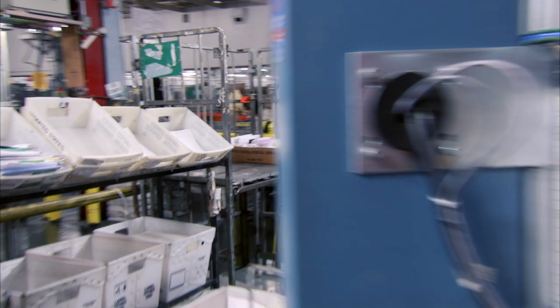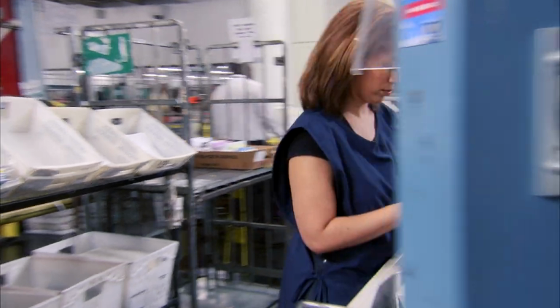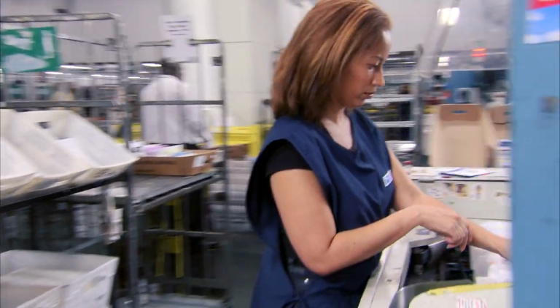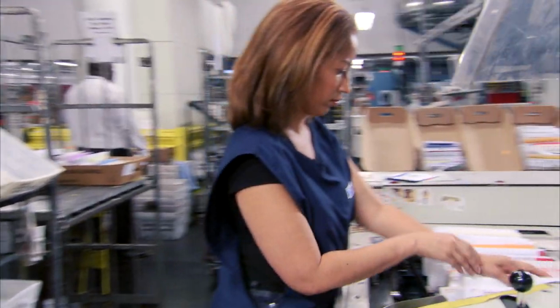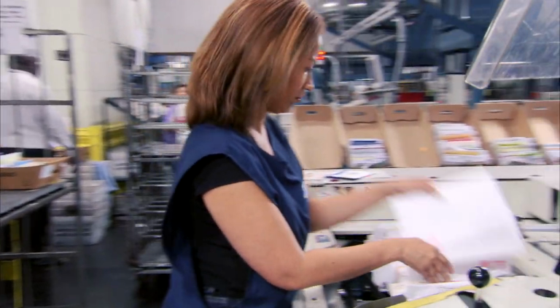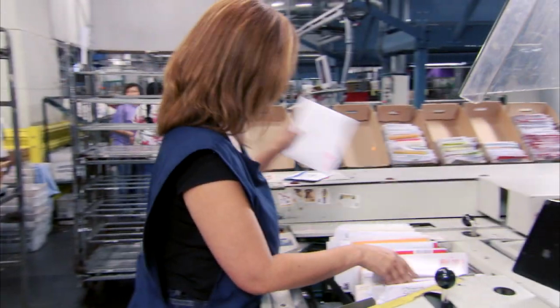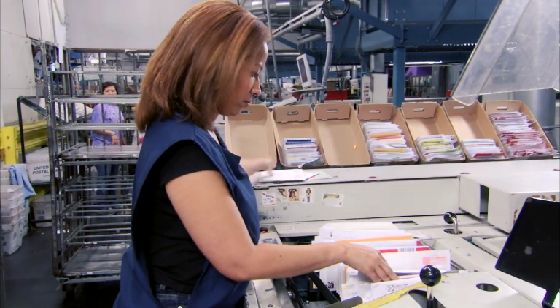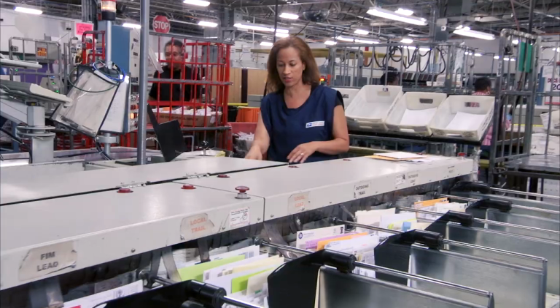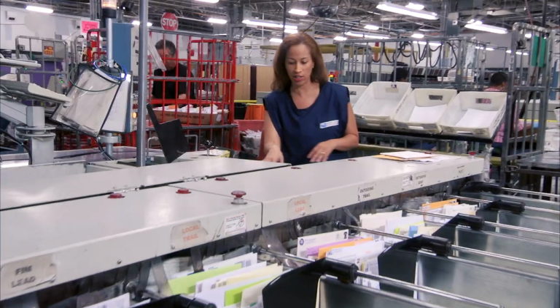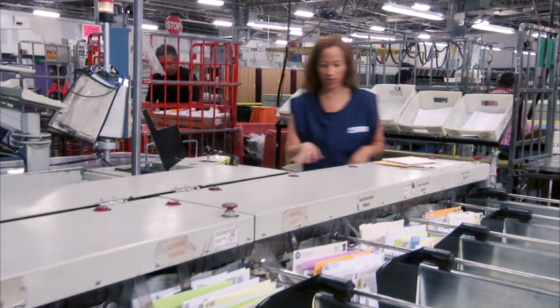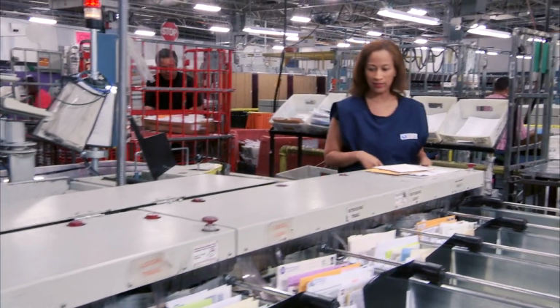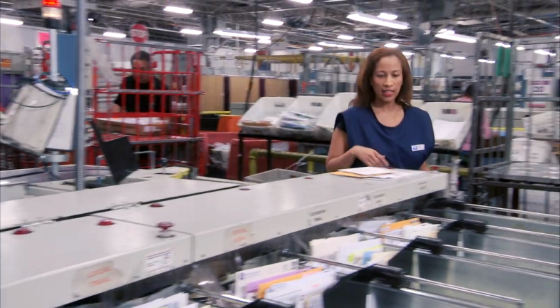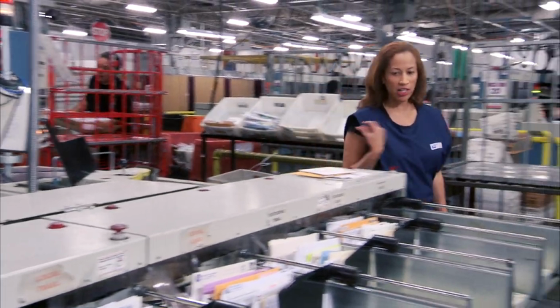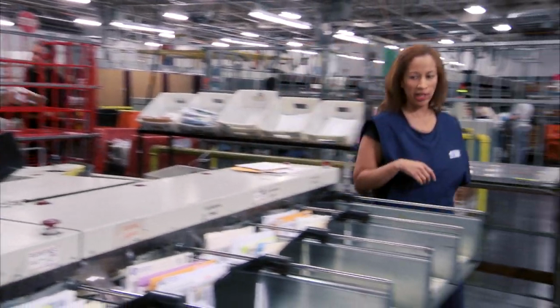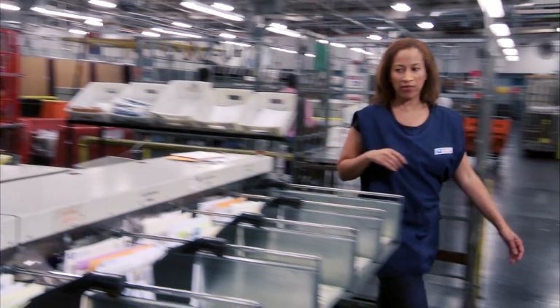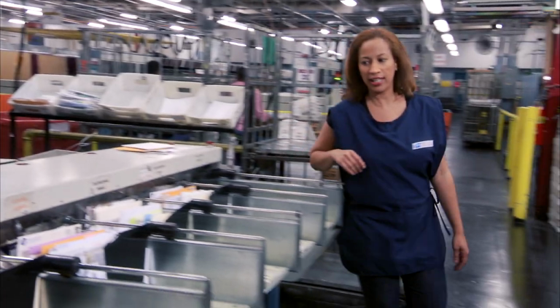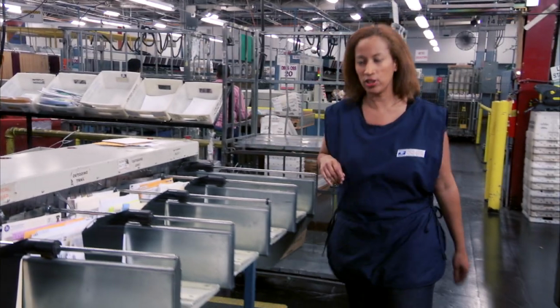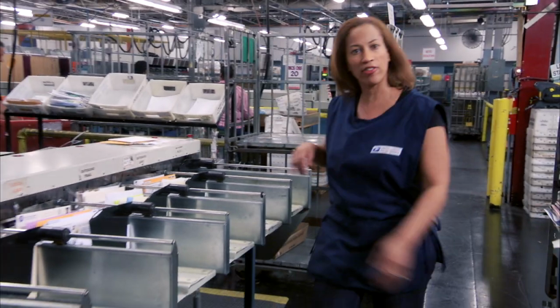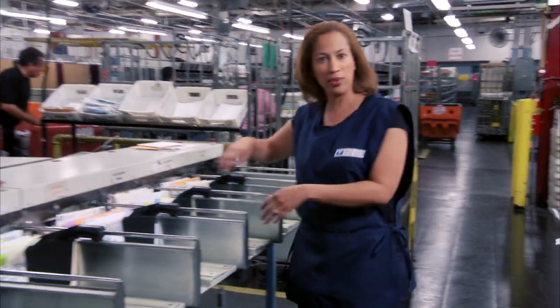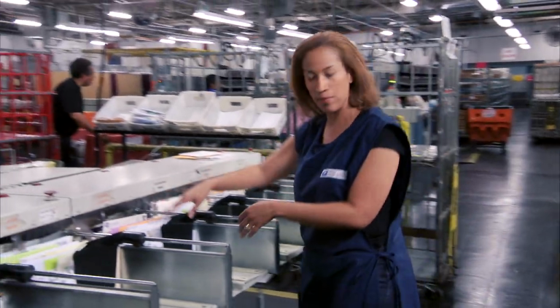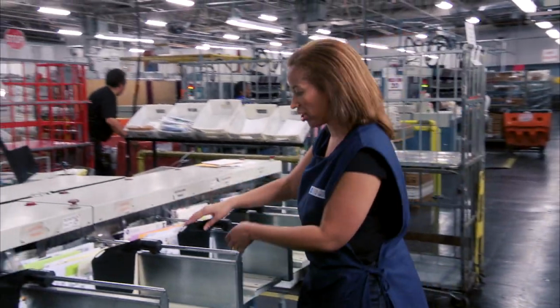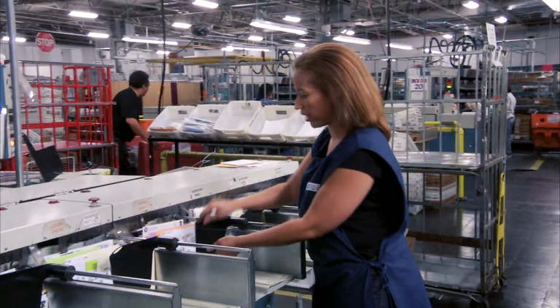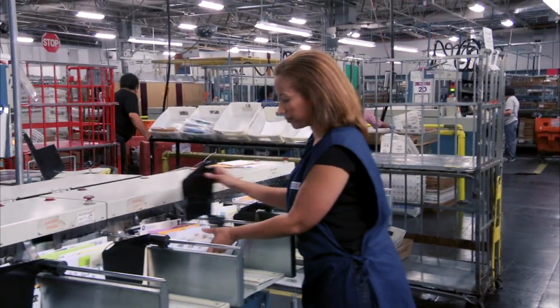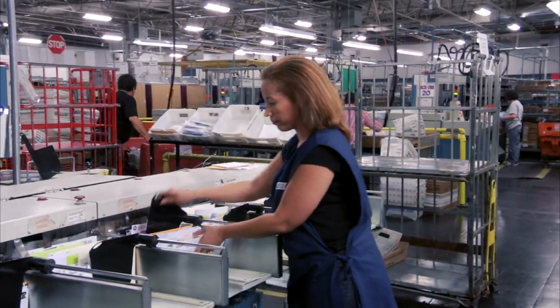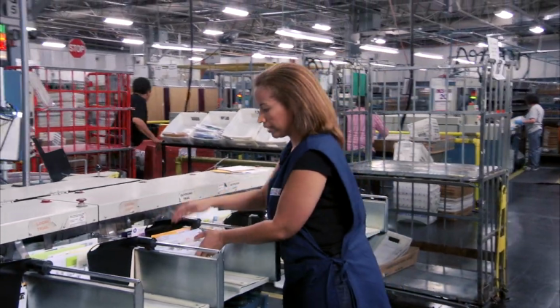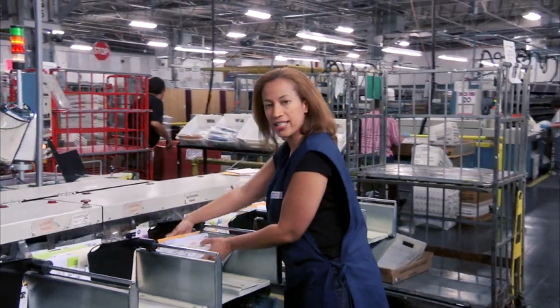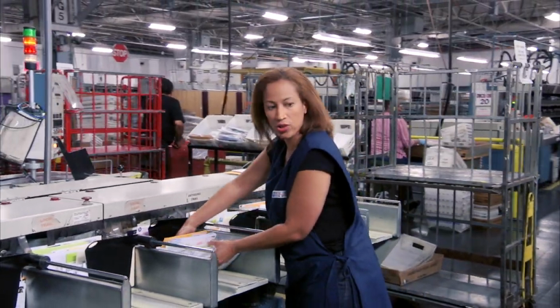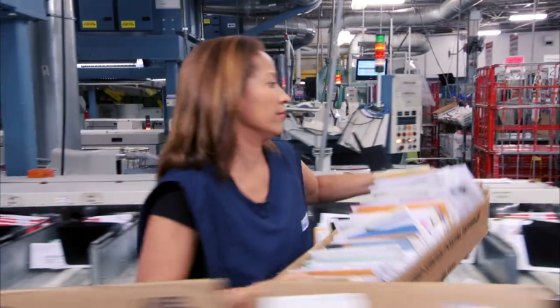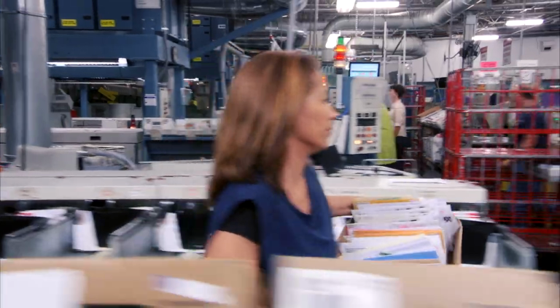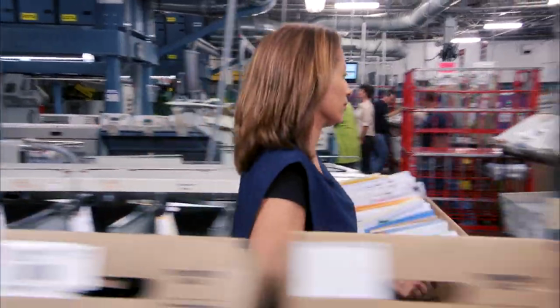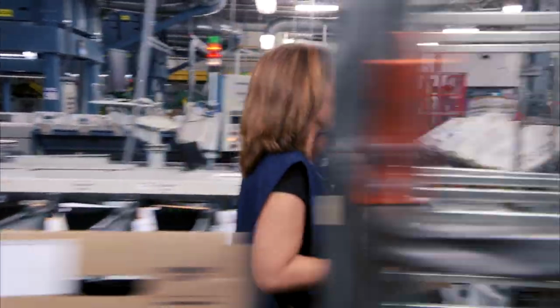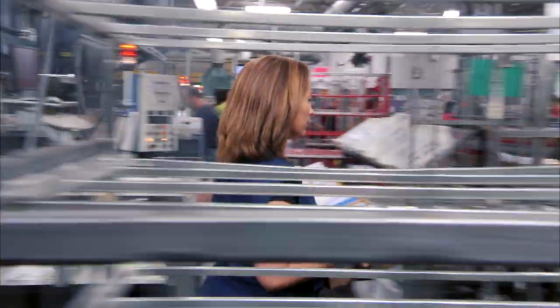This machine here cancels the postage and faces the mail all the right way. I watch the mail being fed and look out for any pieces that might cause jams. Then I take the sorted mail and put it in the right cart.